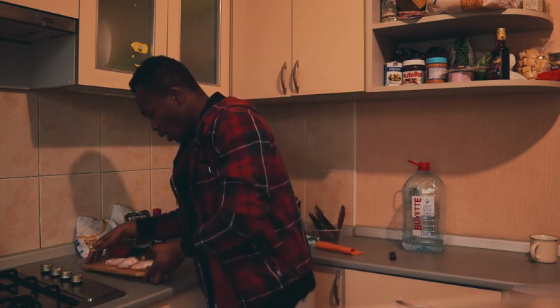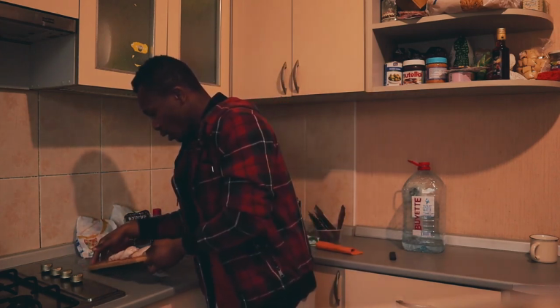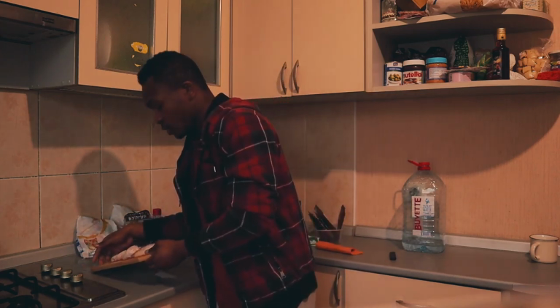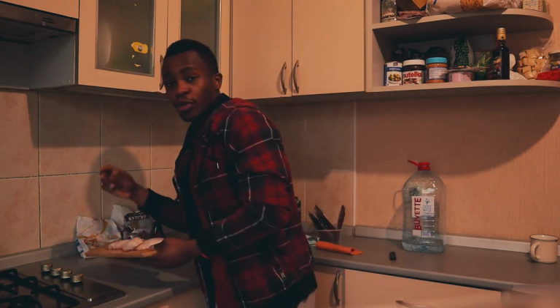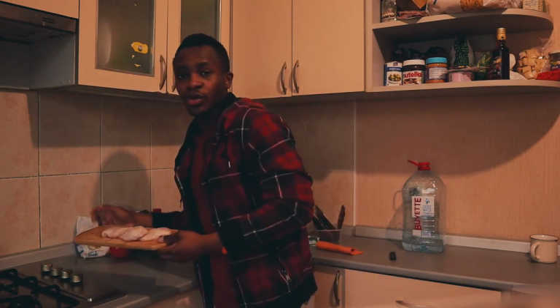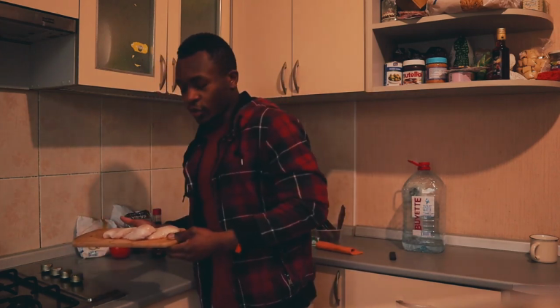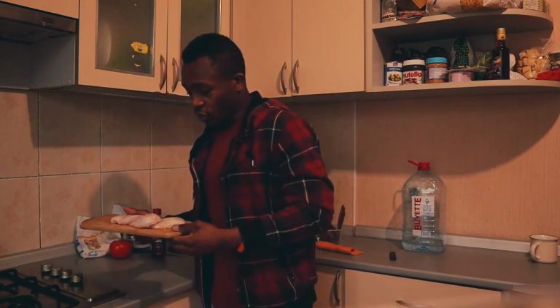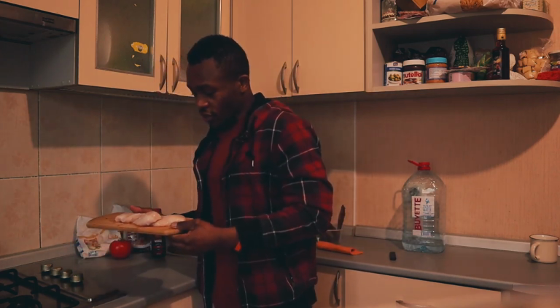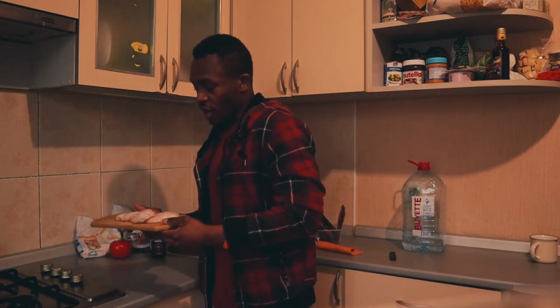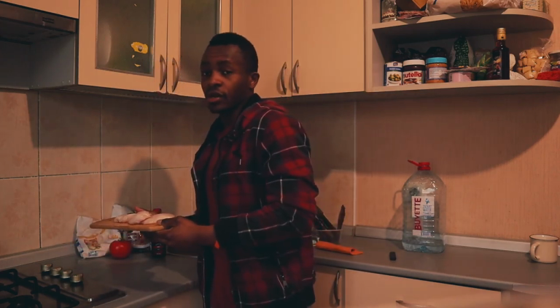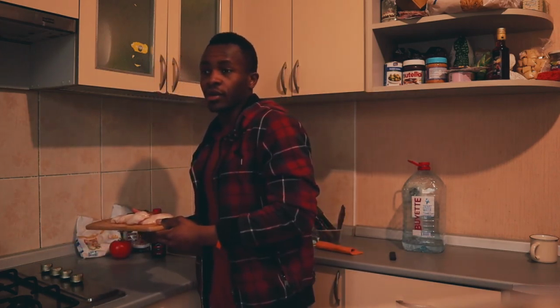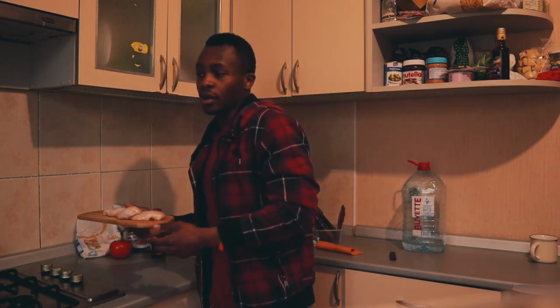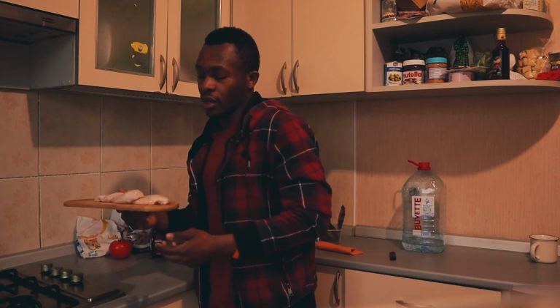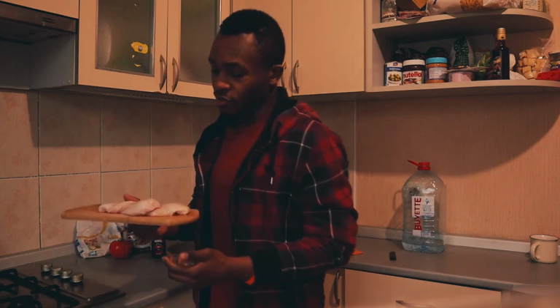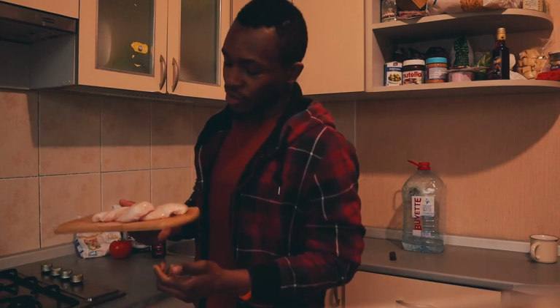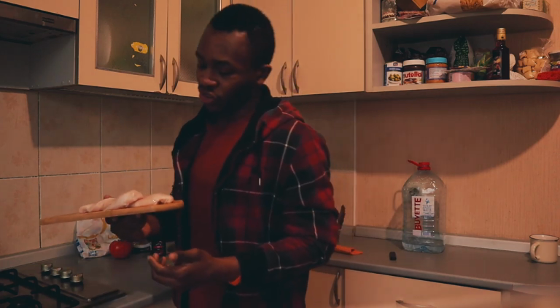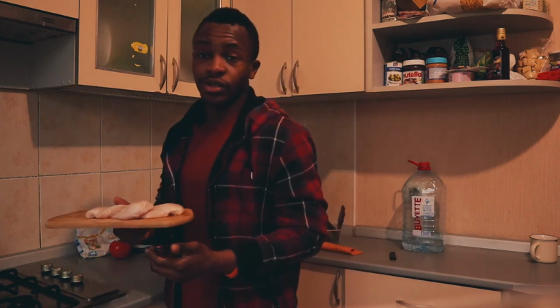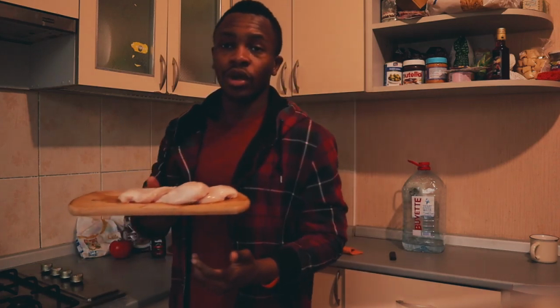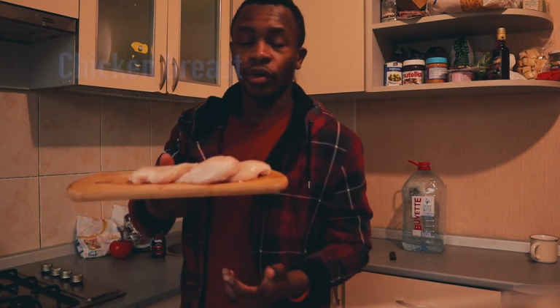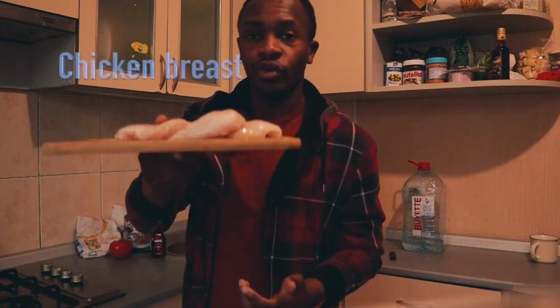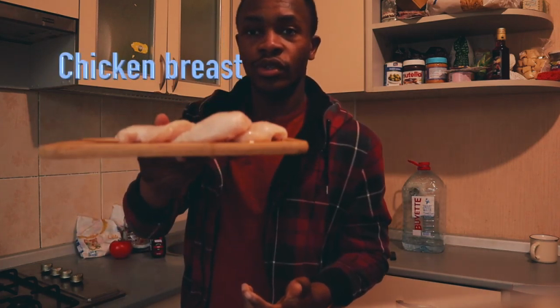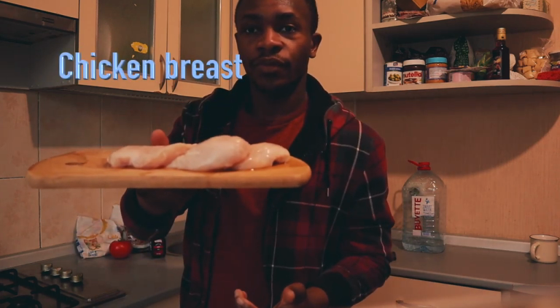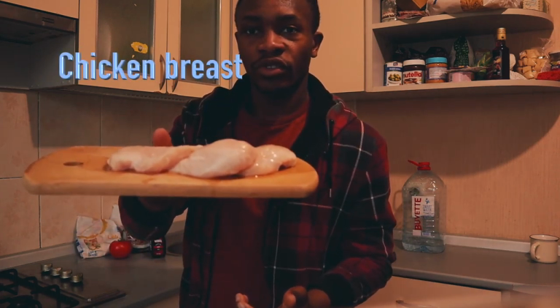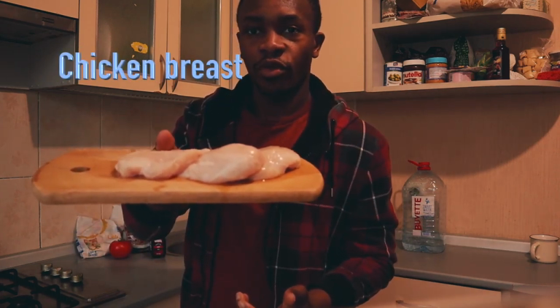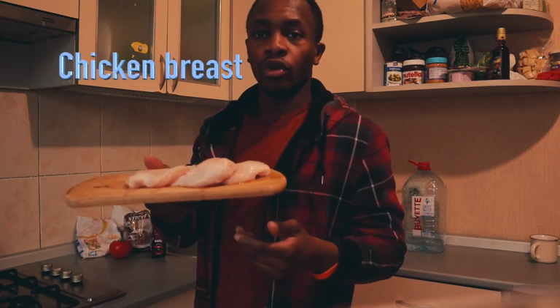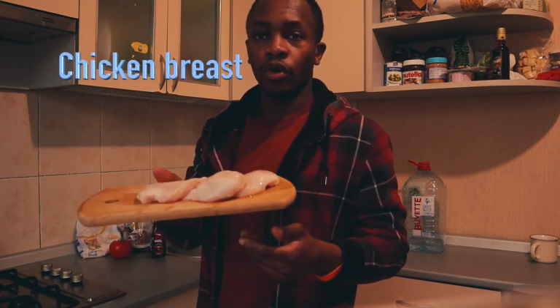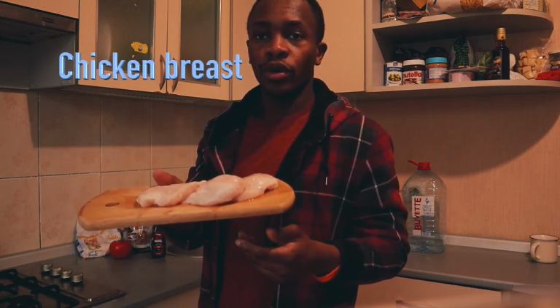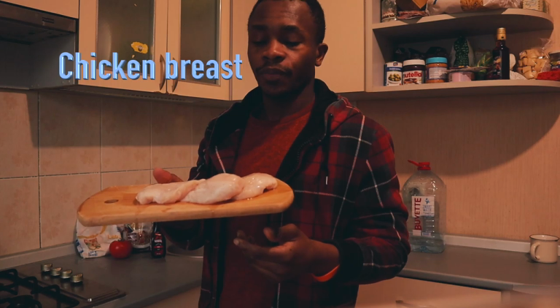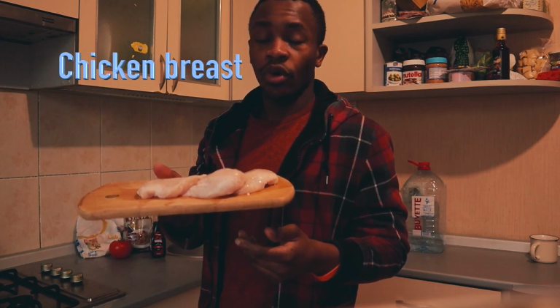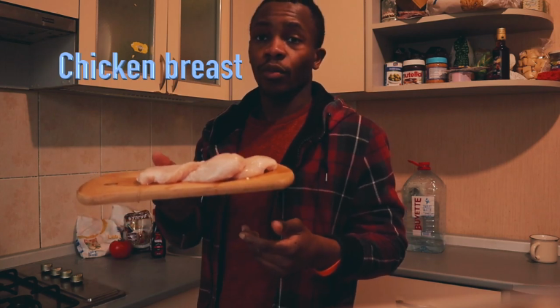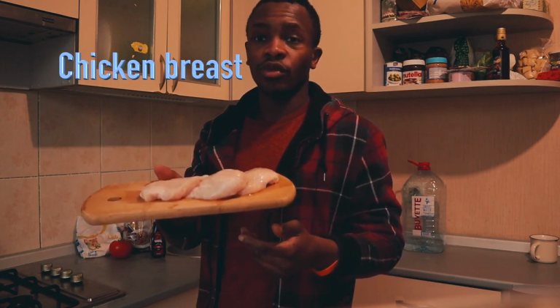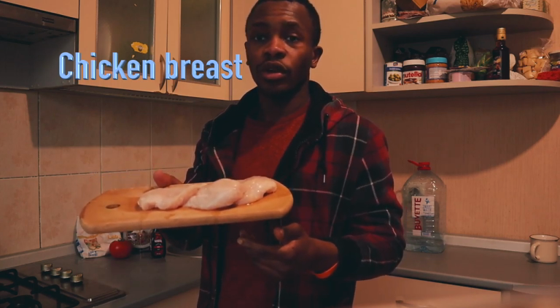So it's going to be quick. What we need first as a meat is chicken. We are going to use chicken breast — le blanc de poulet, ou encore la poitrine de poulet.